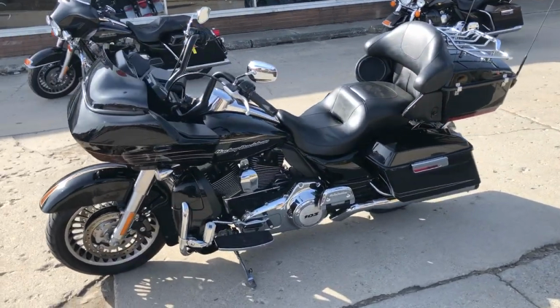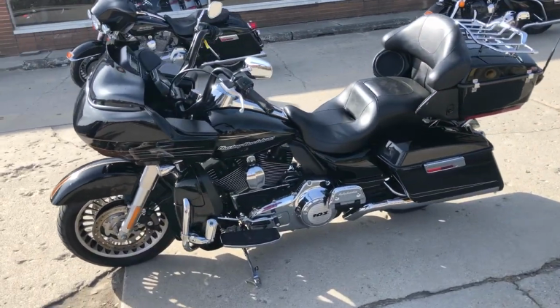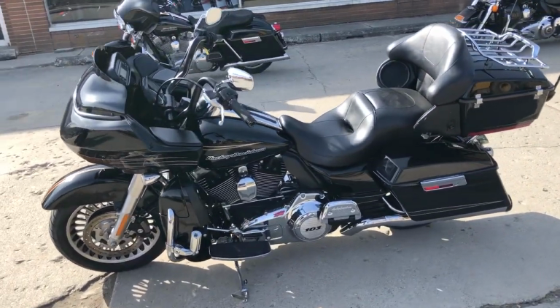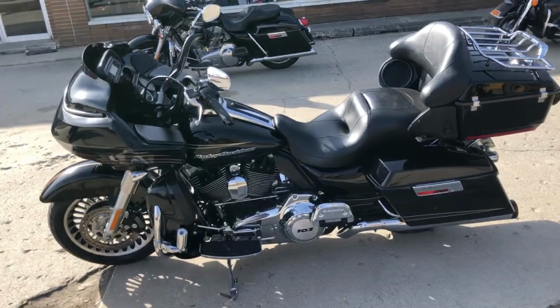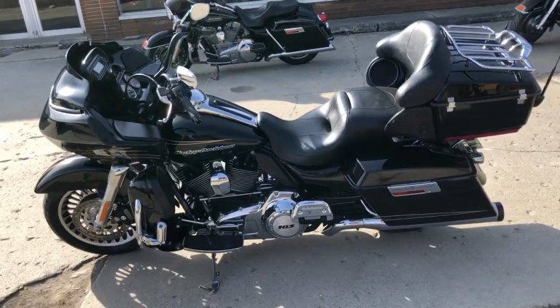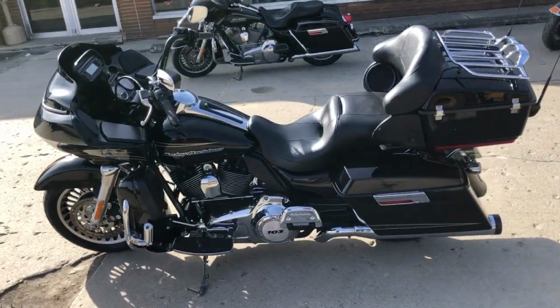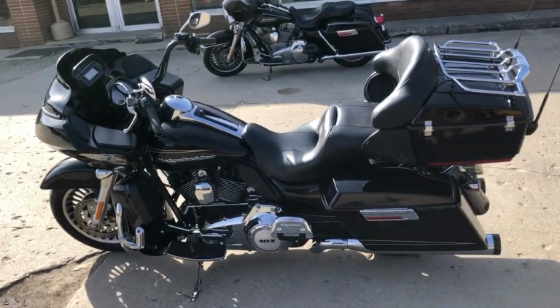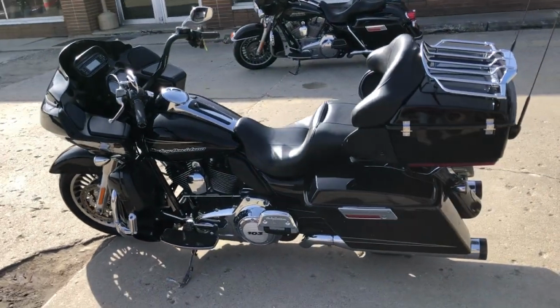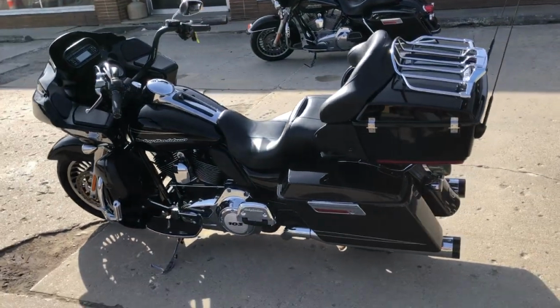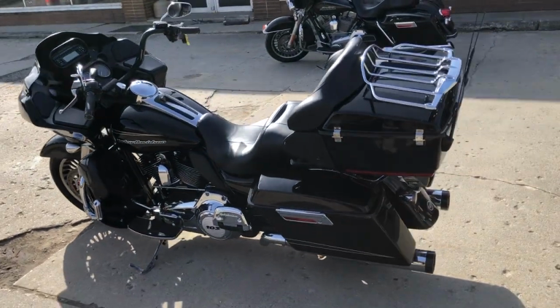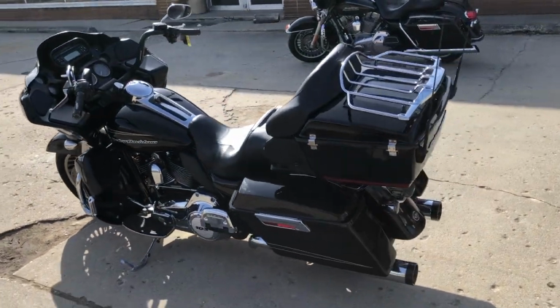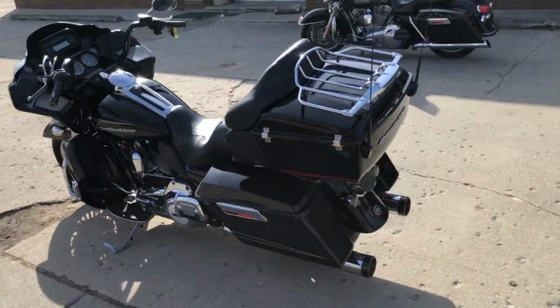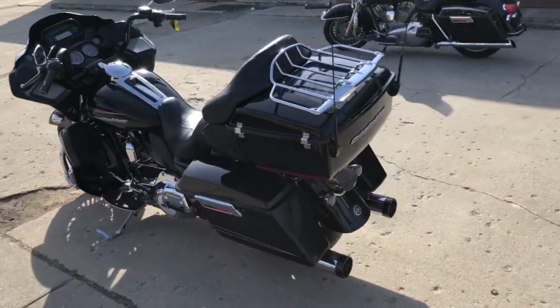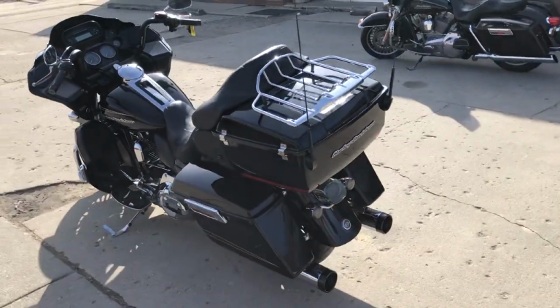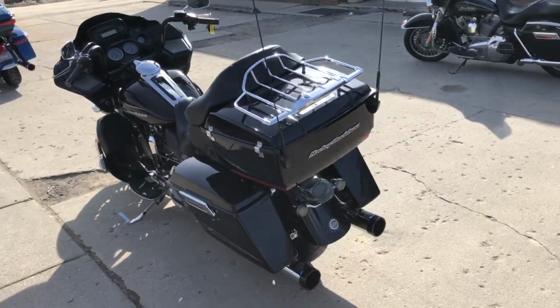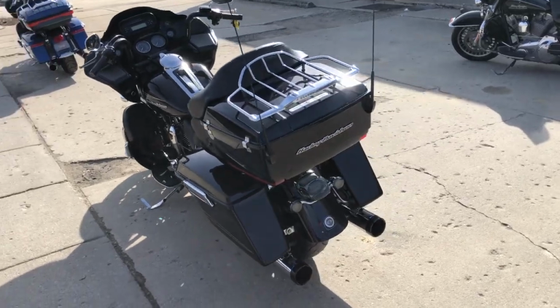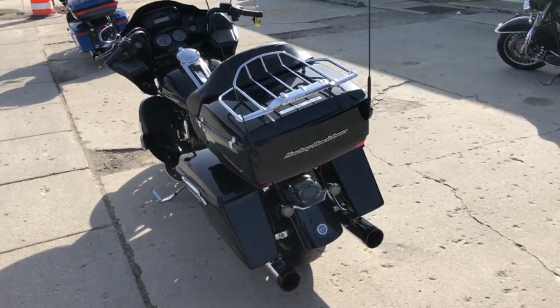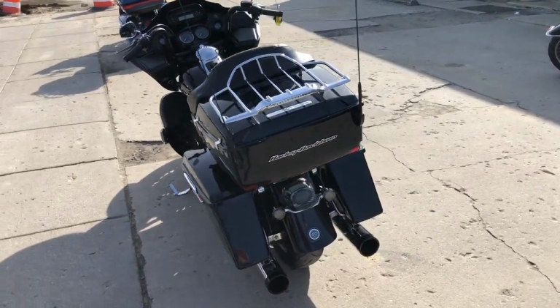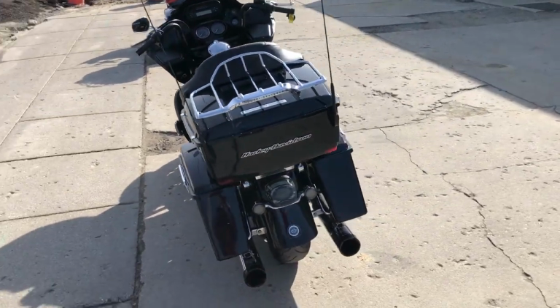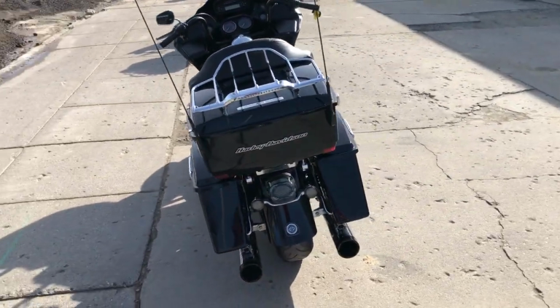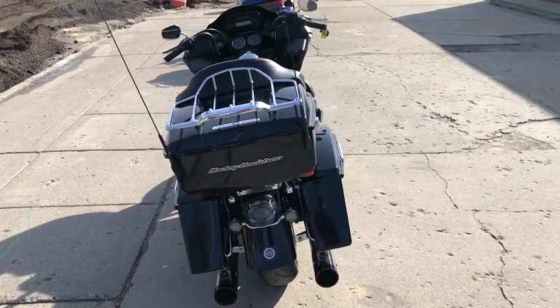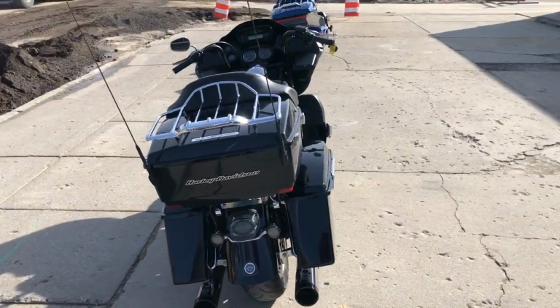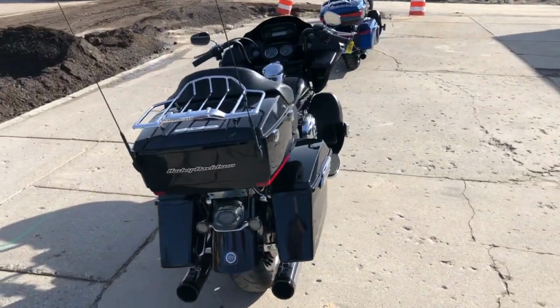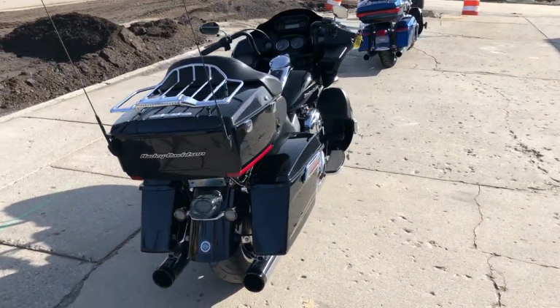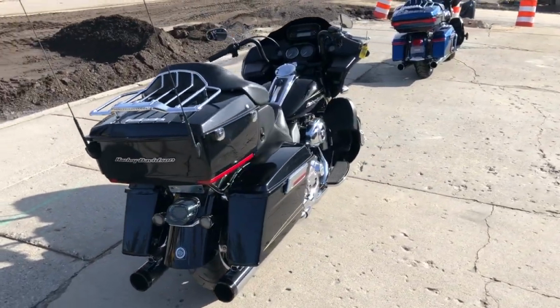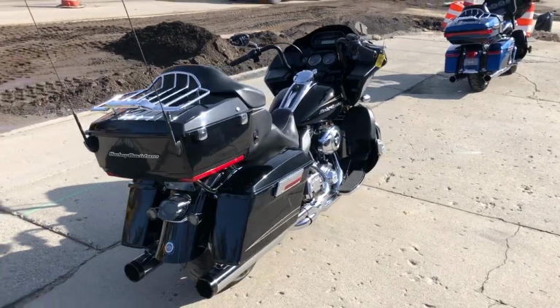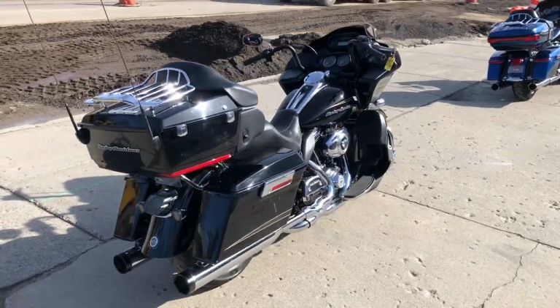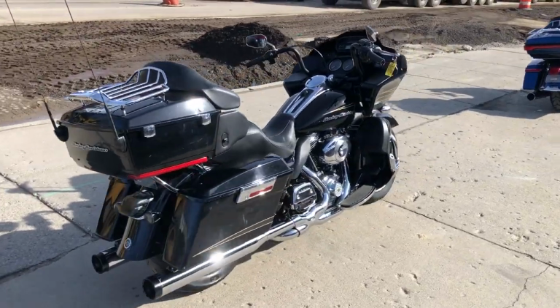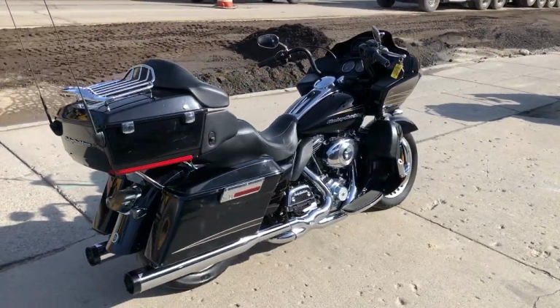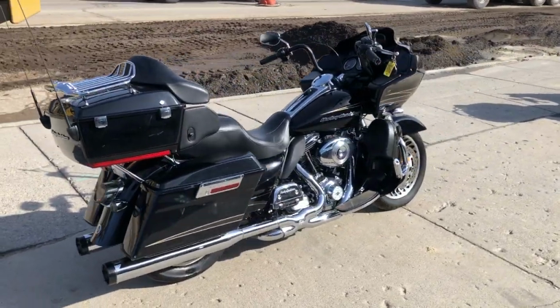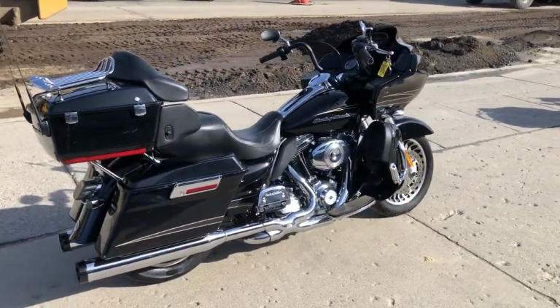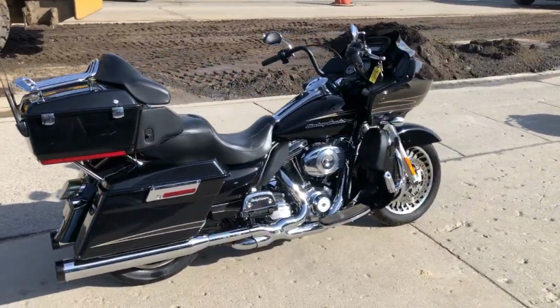You get a 103 cubic inch motor with this one, some dual Vance & Hines — this thing sounds great, runs strong. Just serviced at the dealership, all the fluids and changes done, things are ready to go. Give us a call, we'll get it done: 810-648-9500.